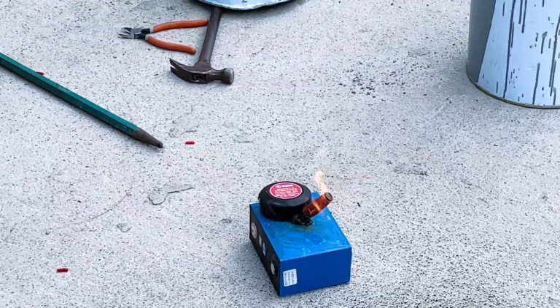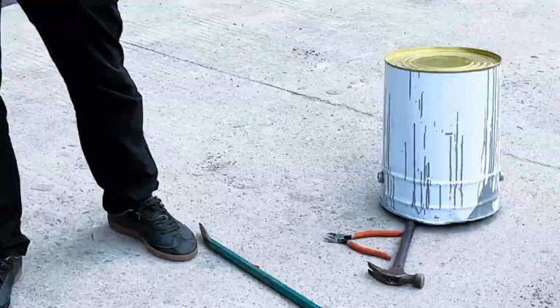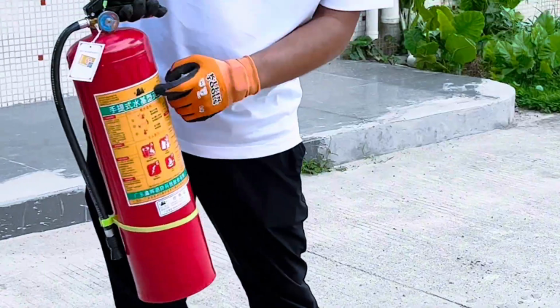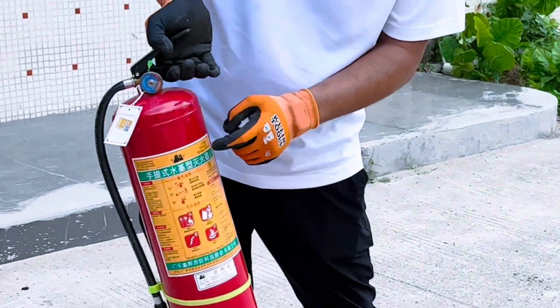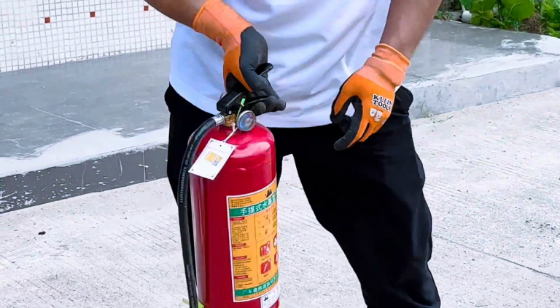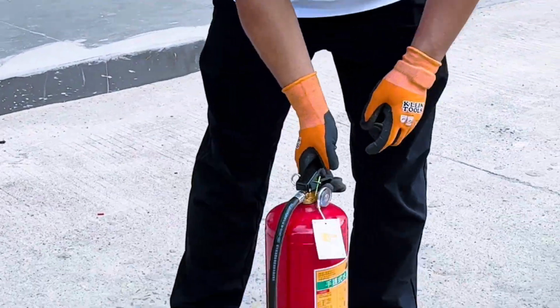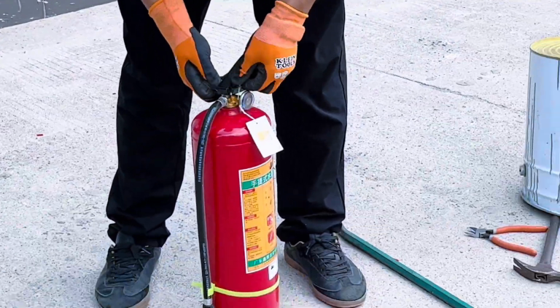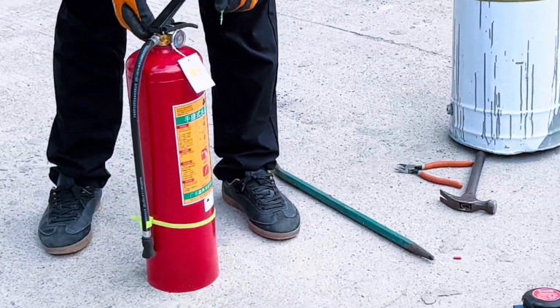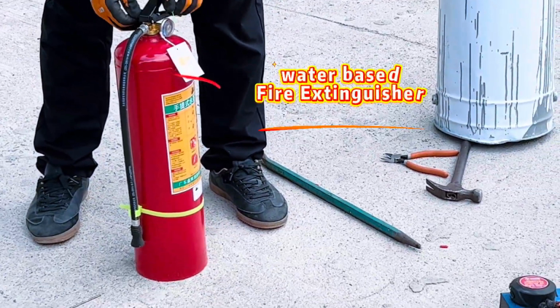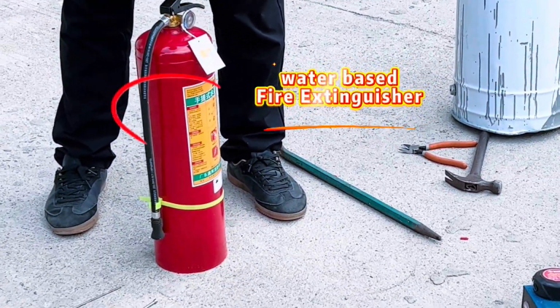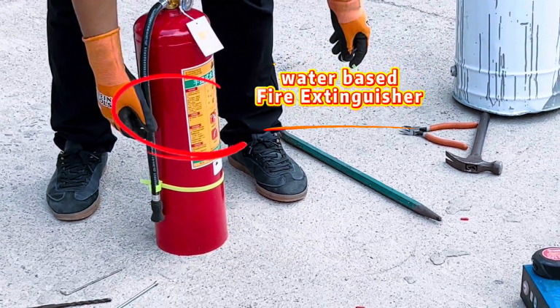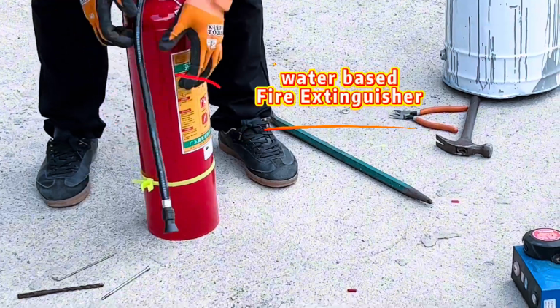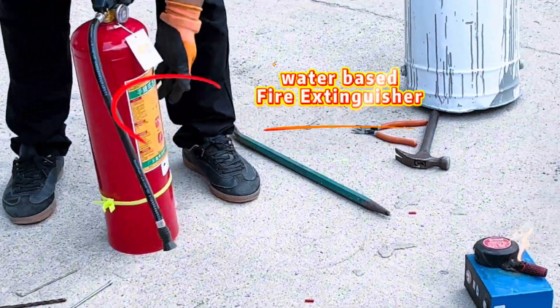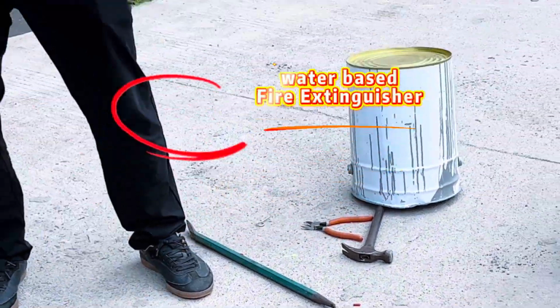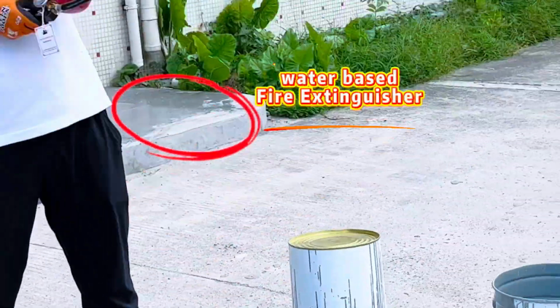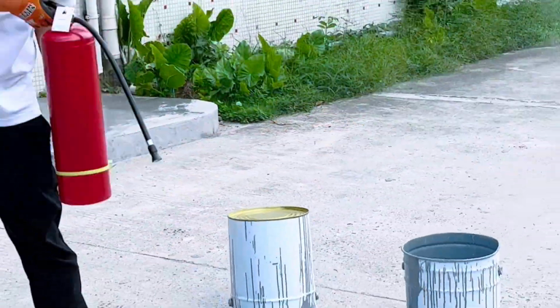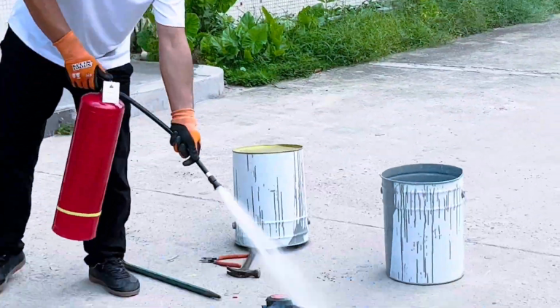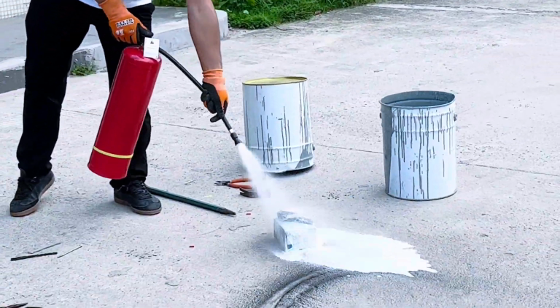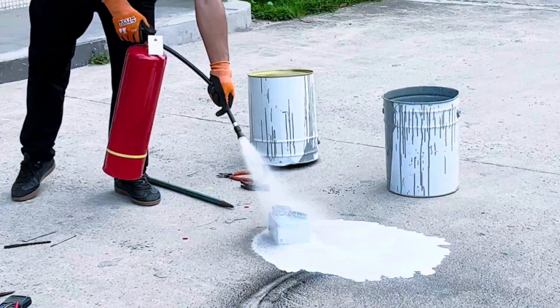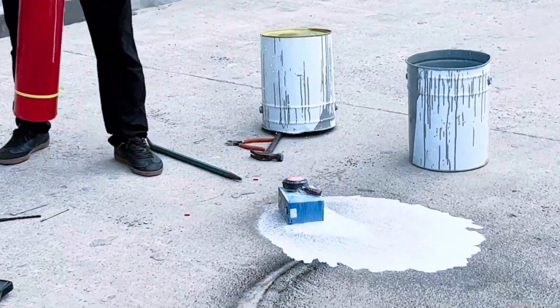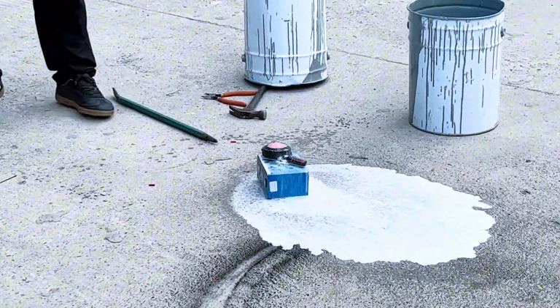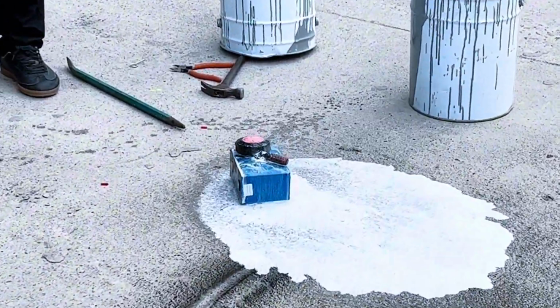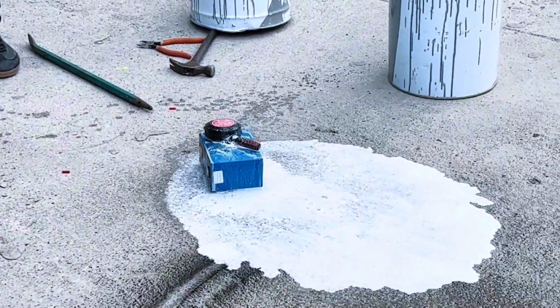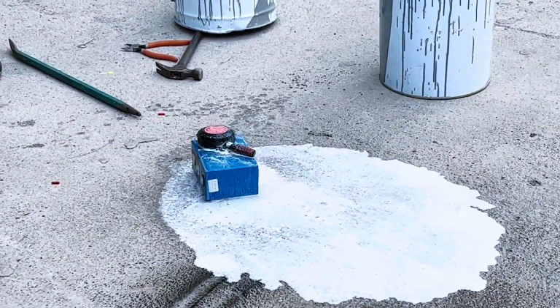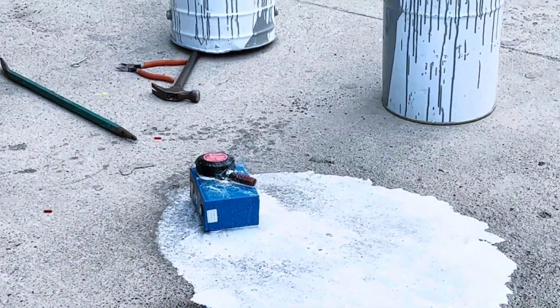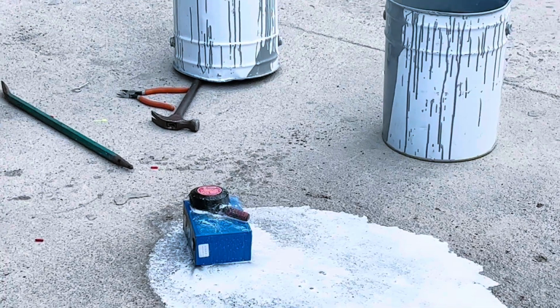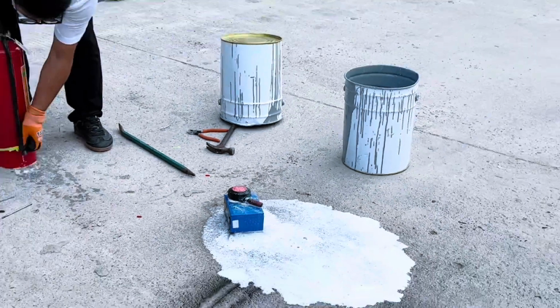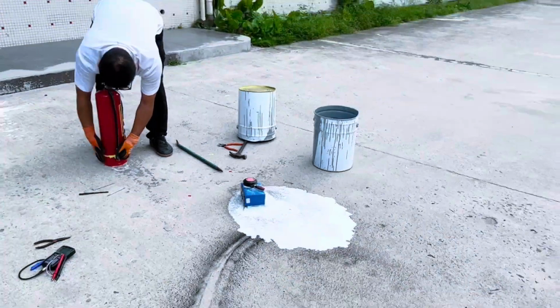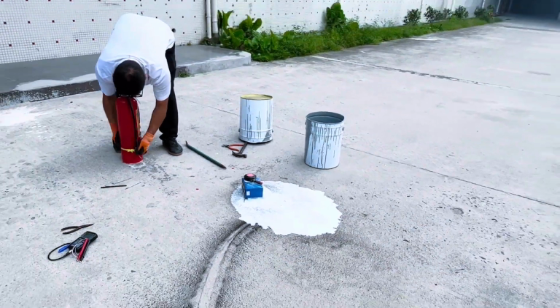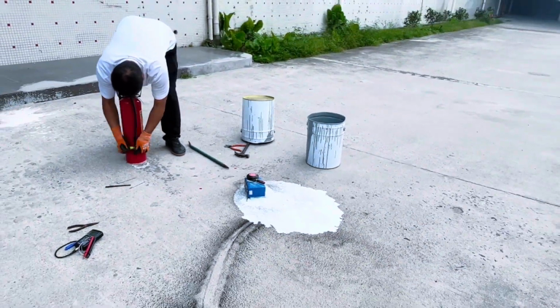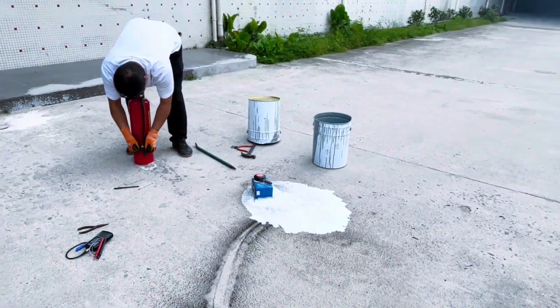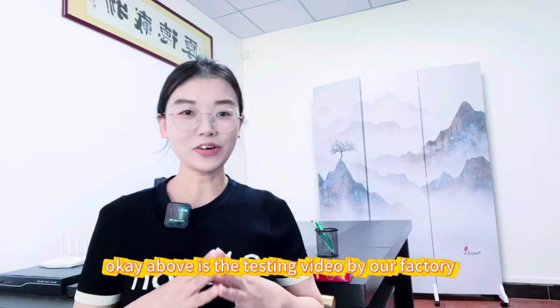Please note: when the battery catches fire, only a water-based fire extinguisher can work. All other types are an IQ tax.